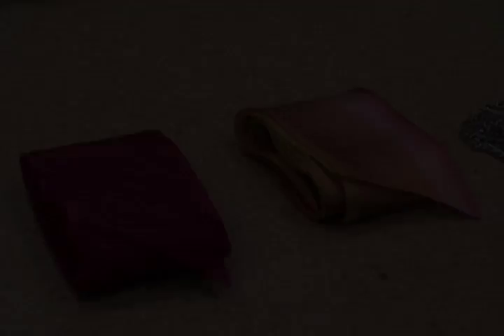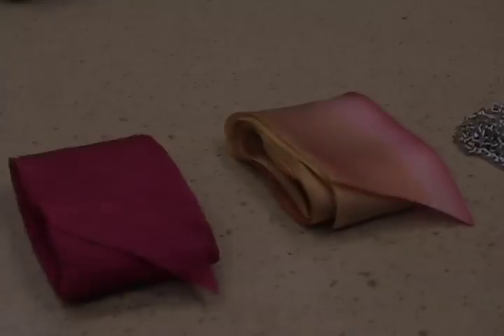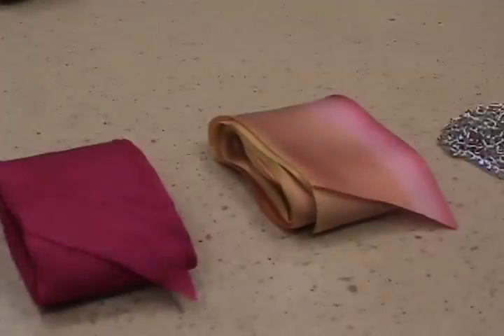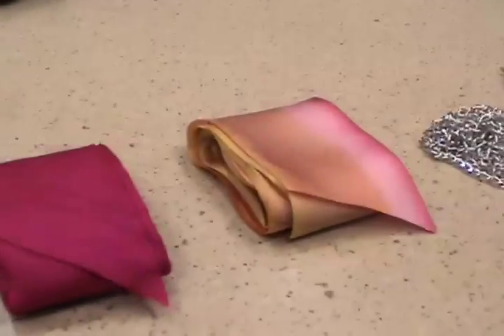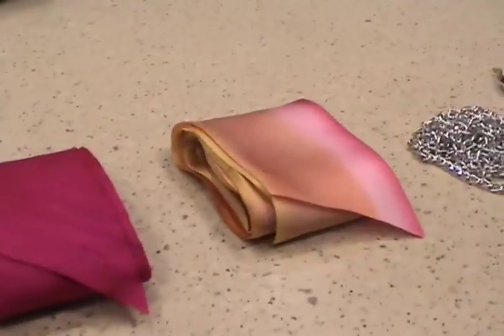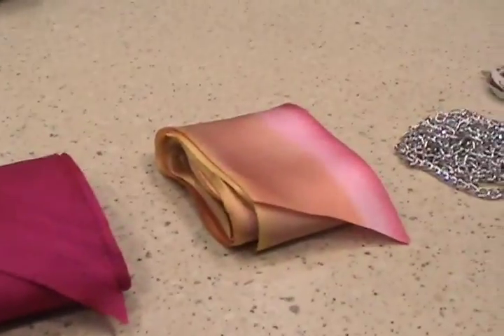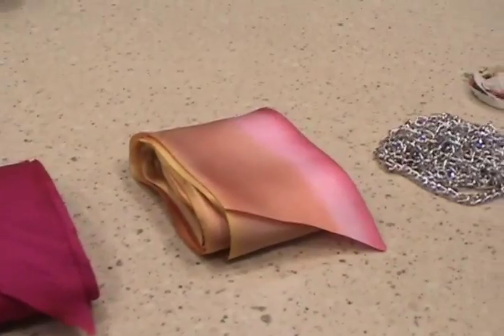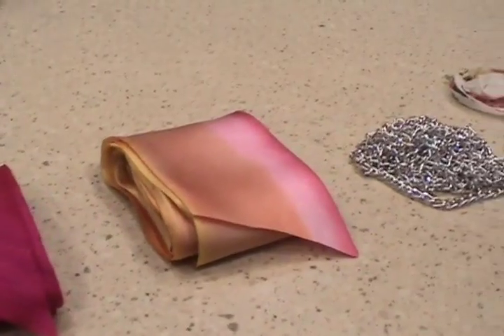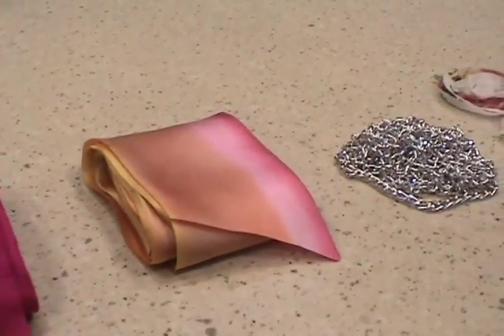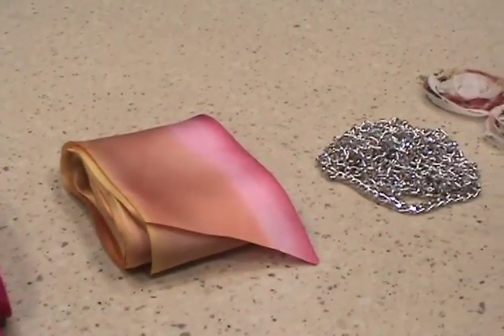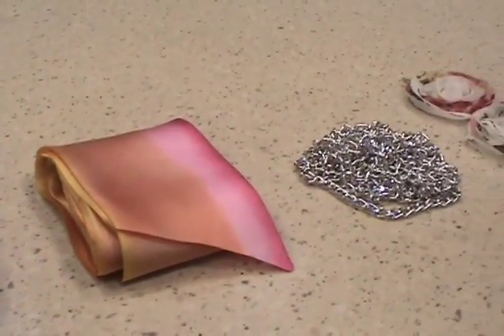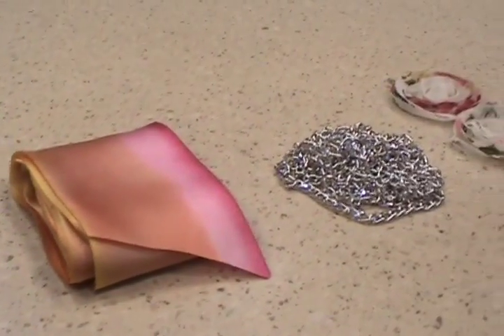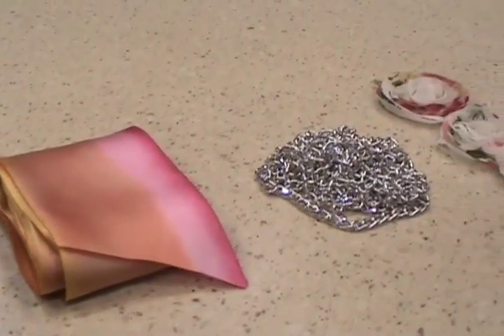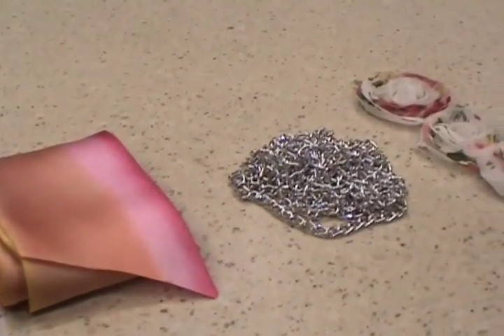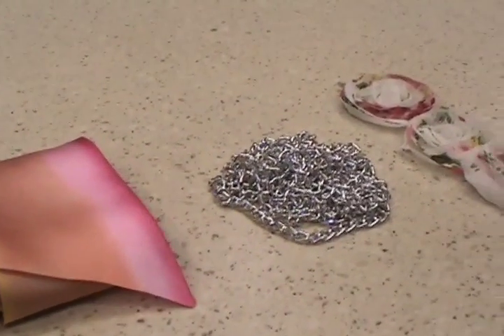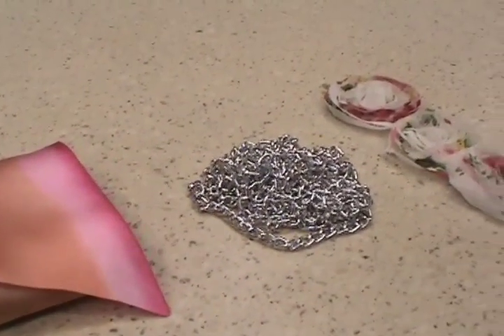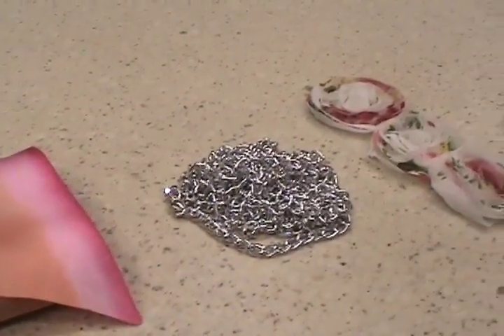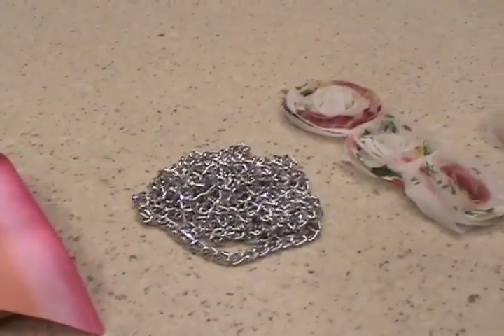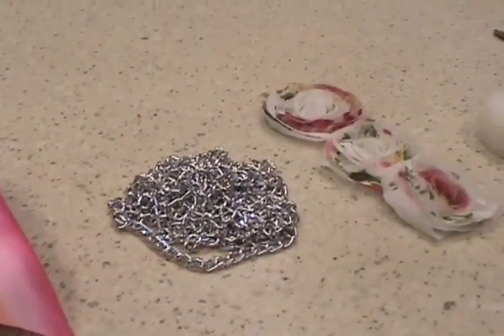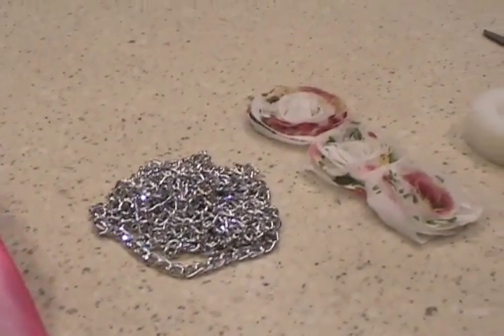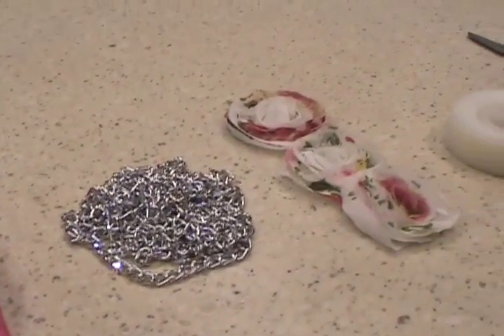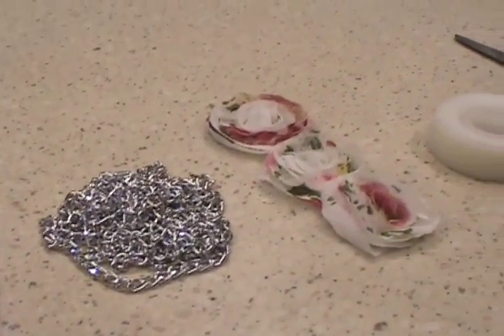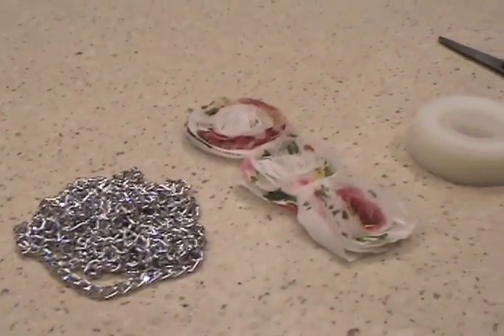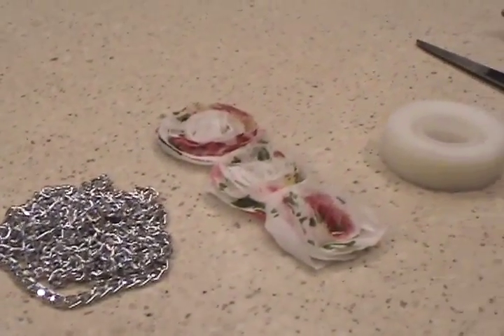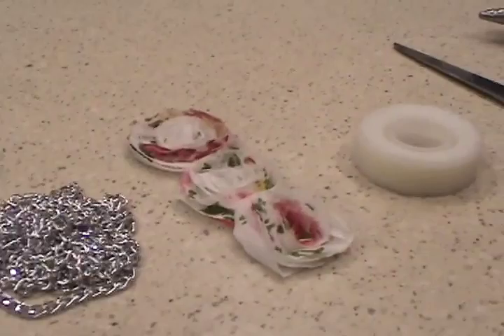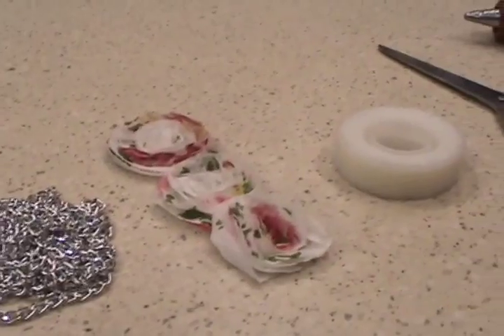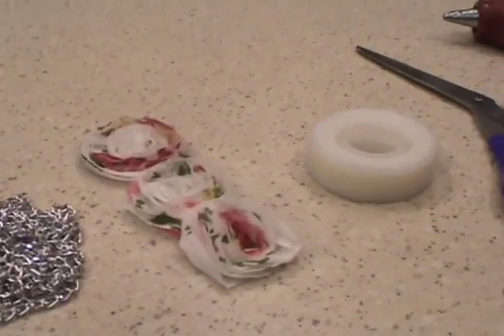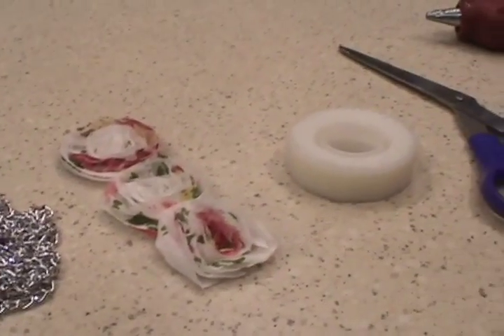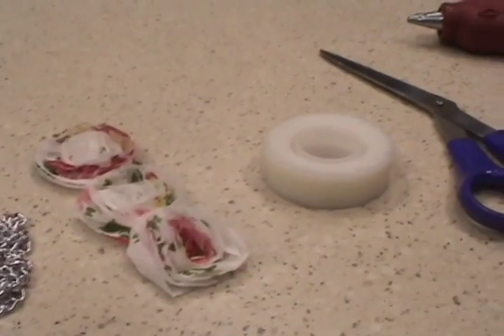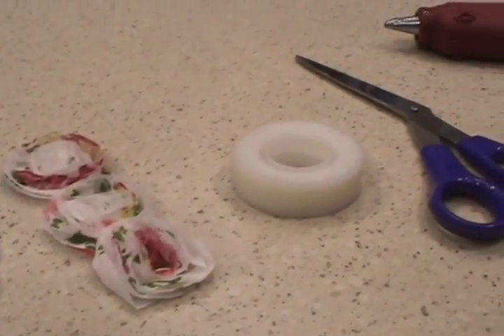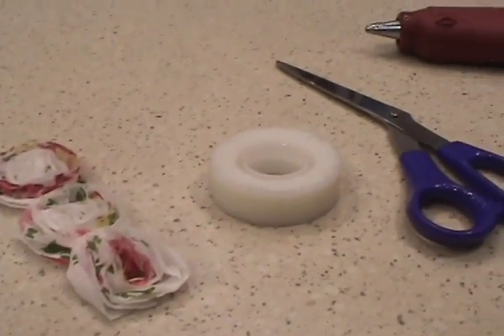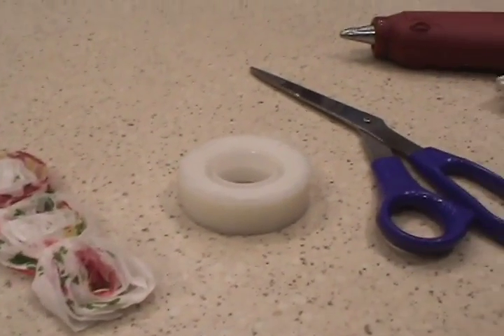The materials you will need are 2 yards of silk ribbon, 2 yards of hand dyed silk ribbon, 2 yards of silver chain, silk rosettes, scissors, and a hot glue gun.